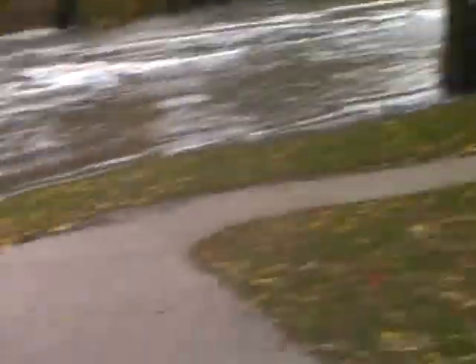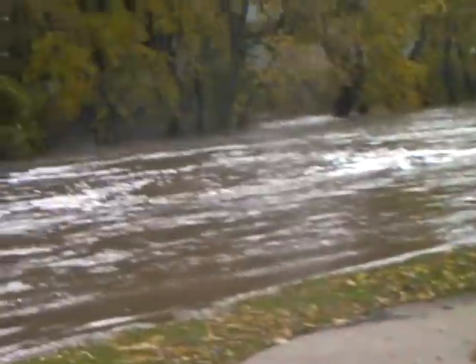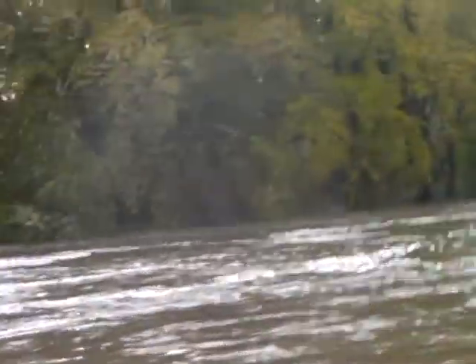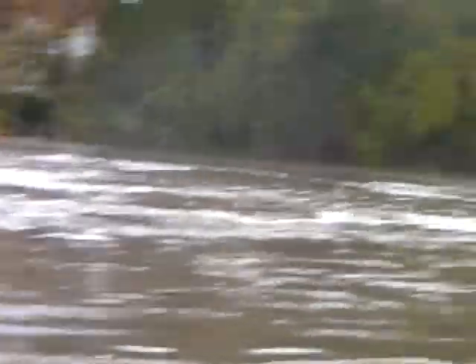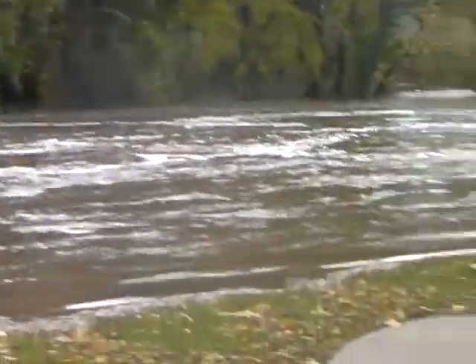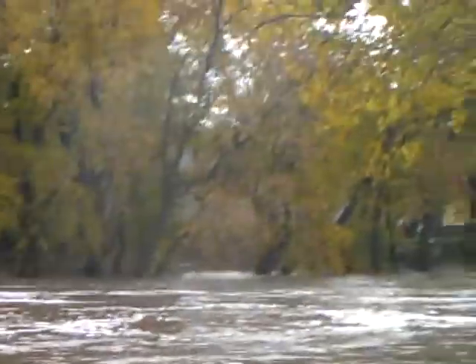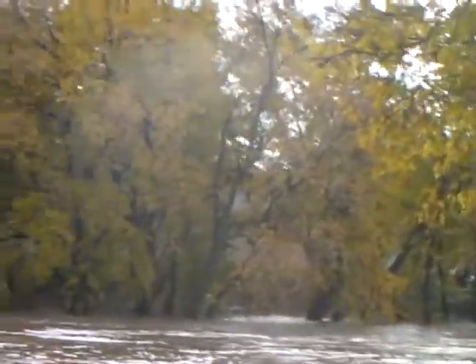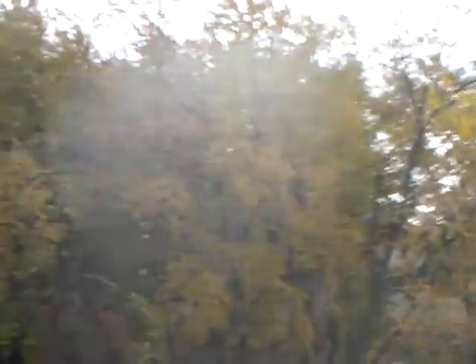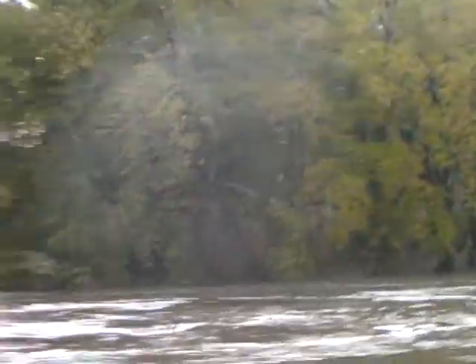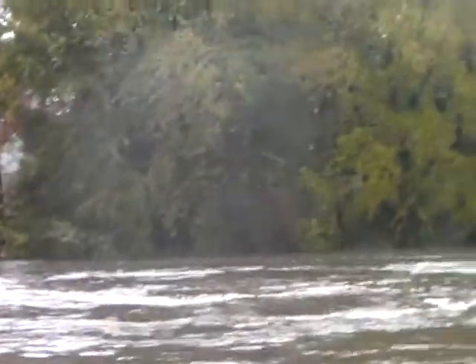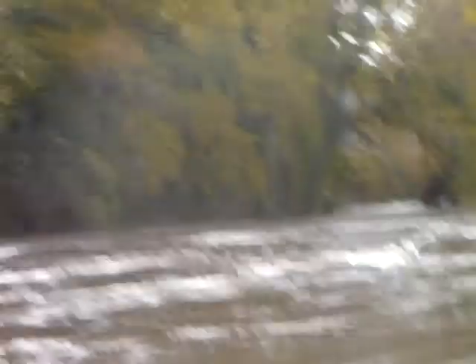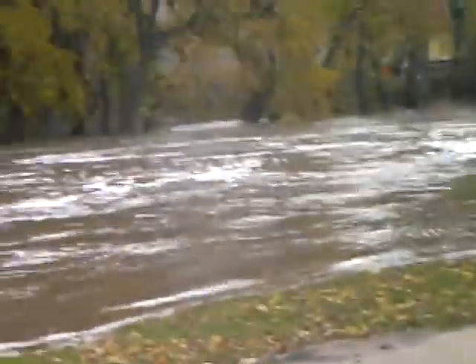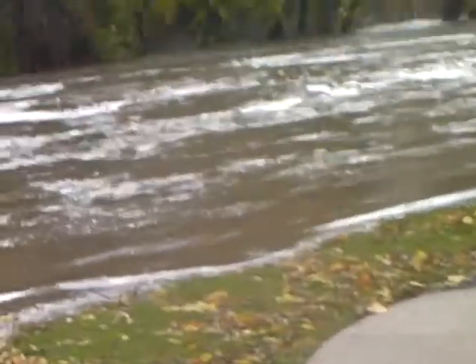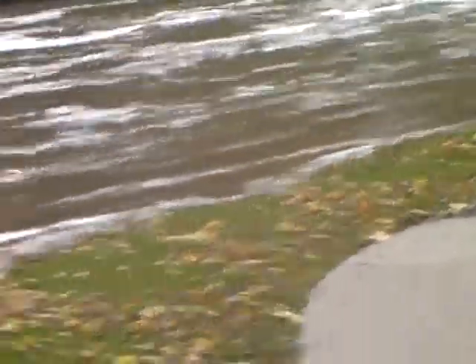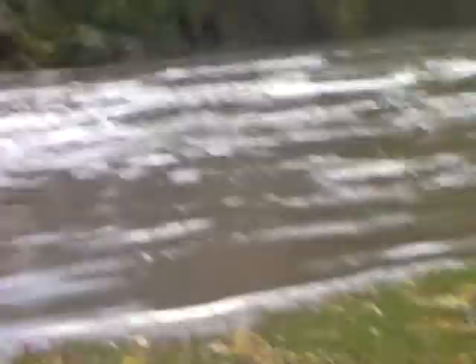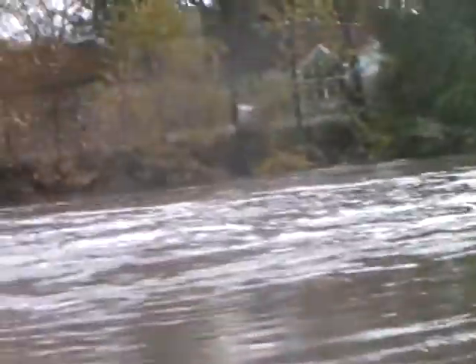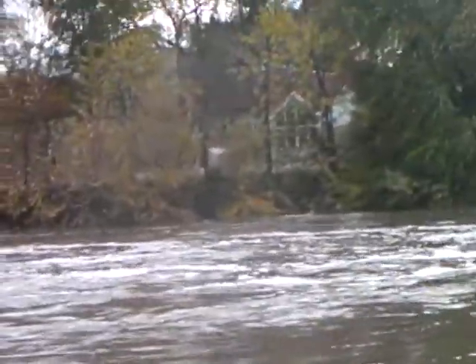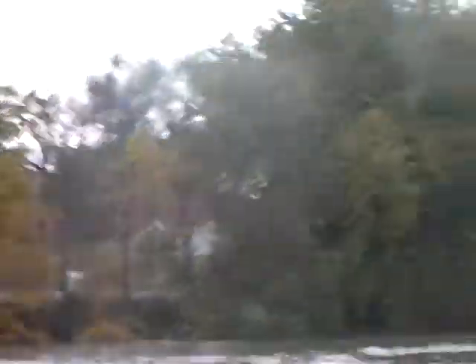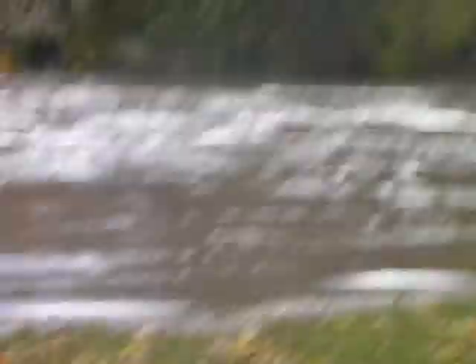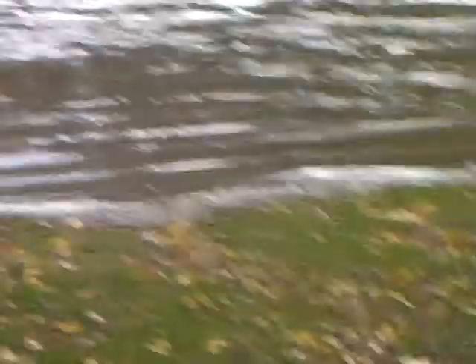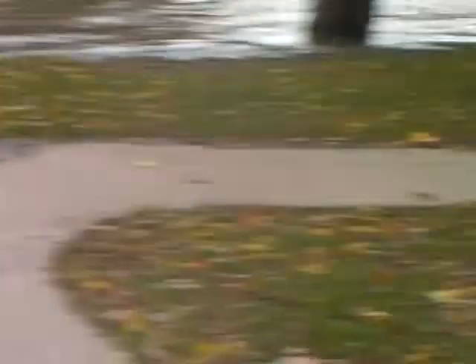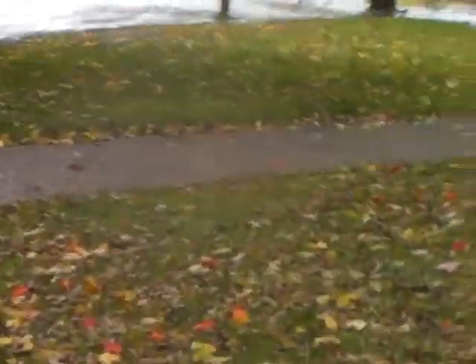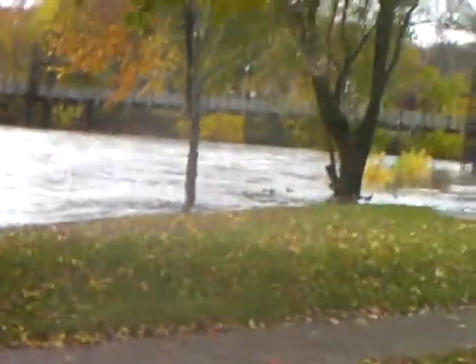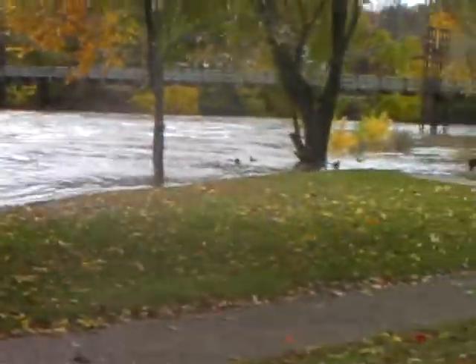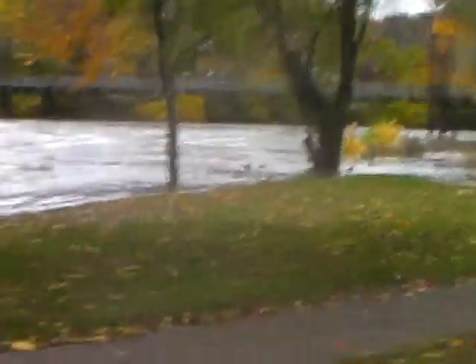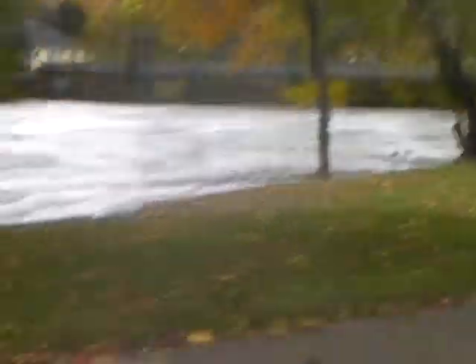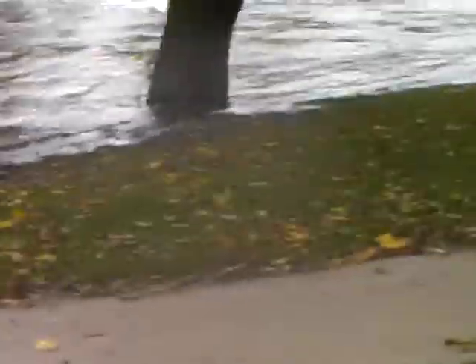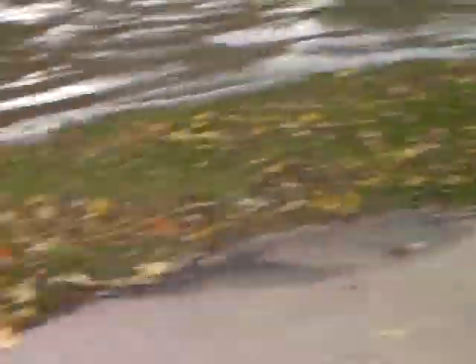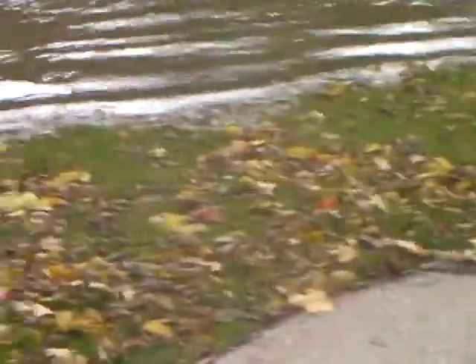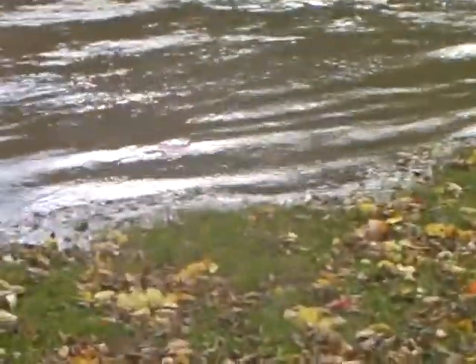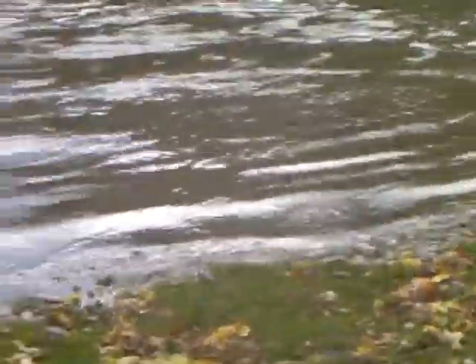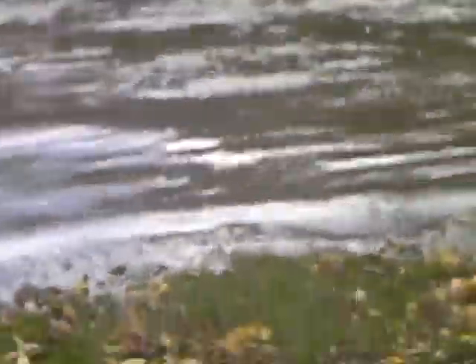It hasn't gotten this high since May, and it is October. That is a very high river, and it is still rising.